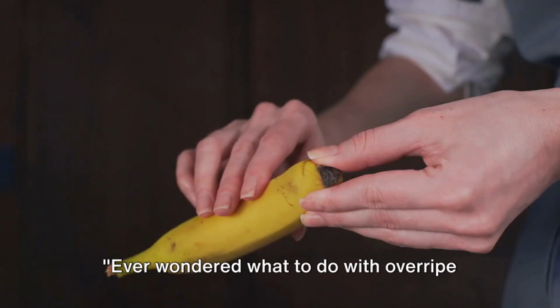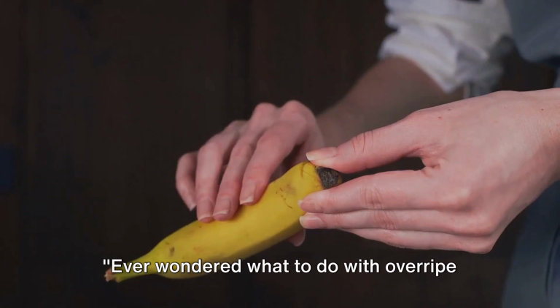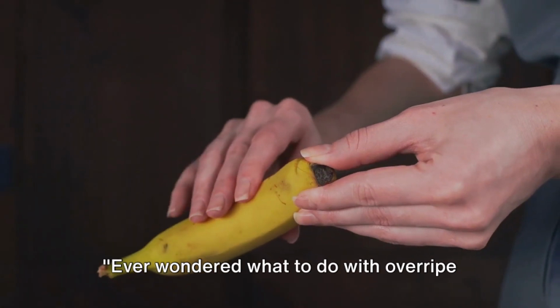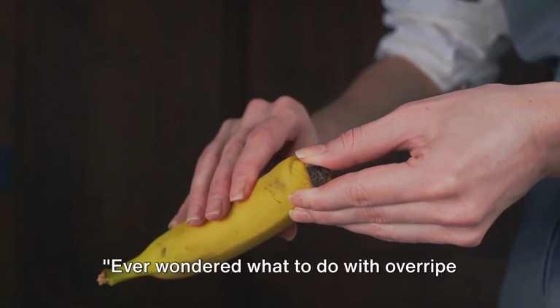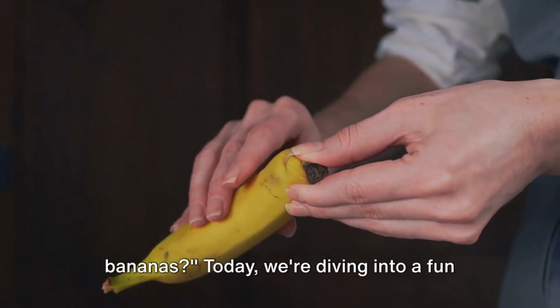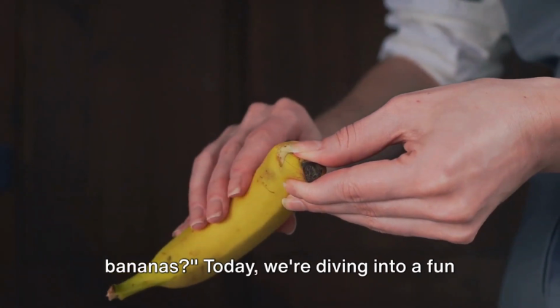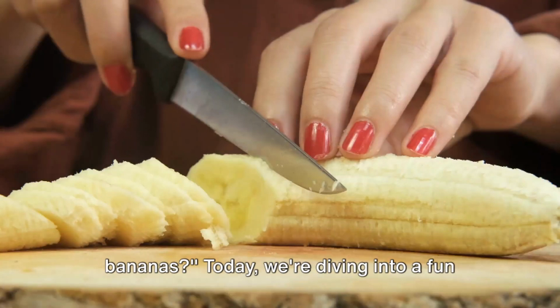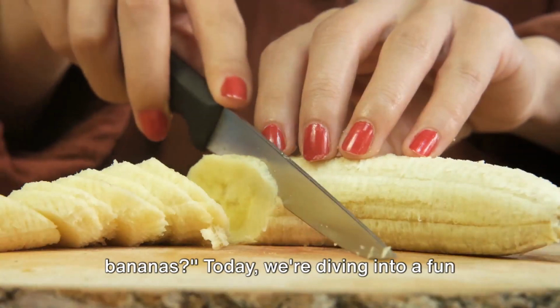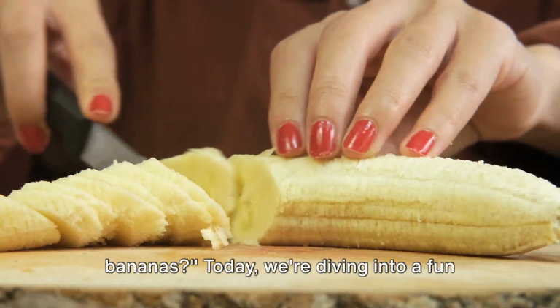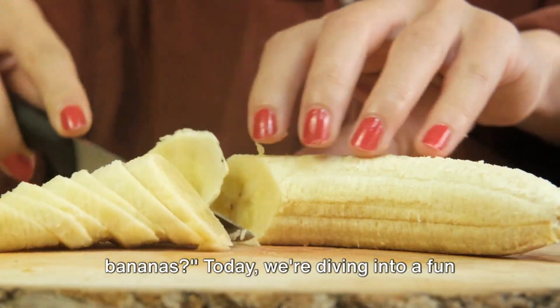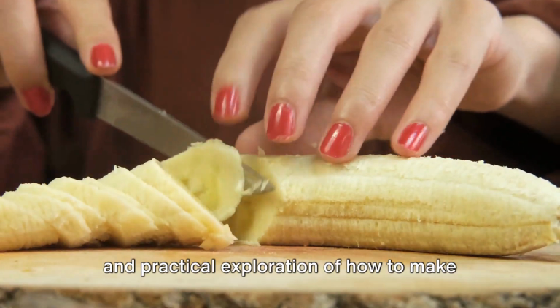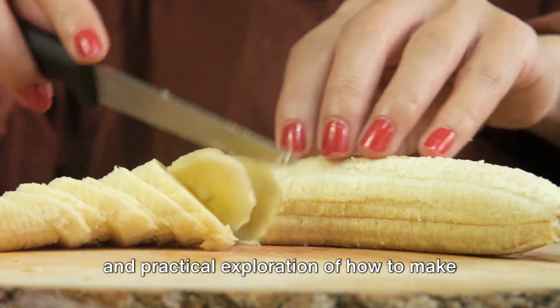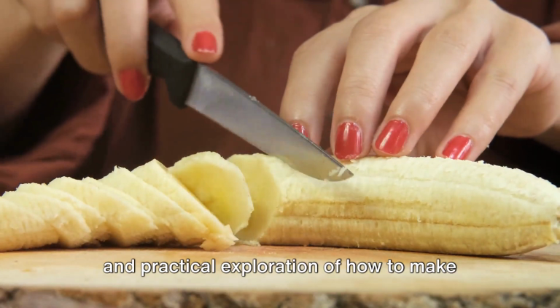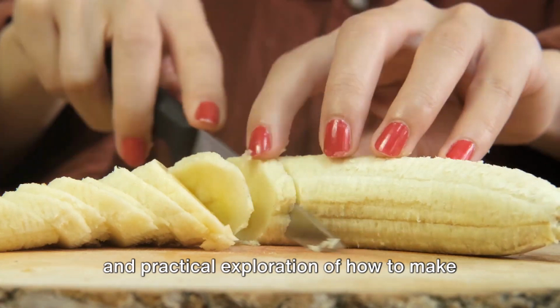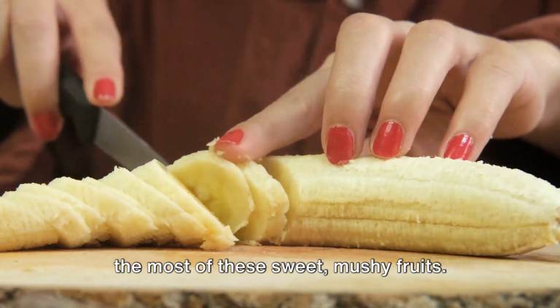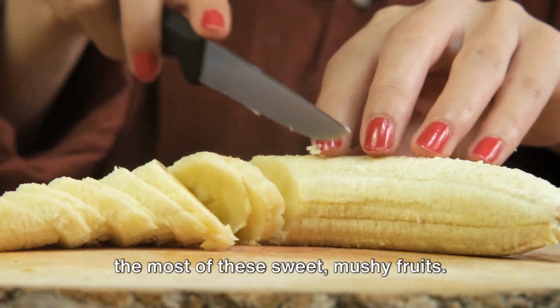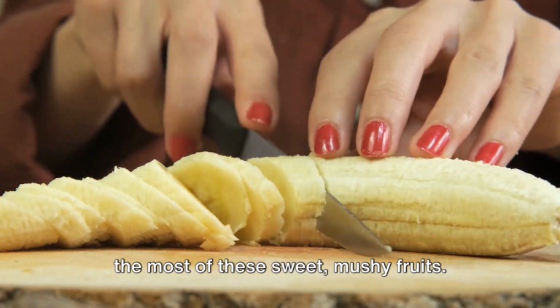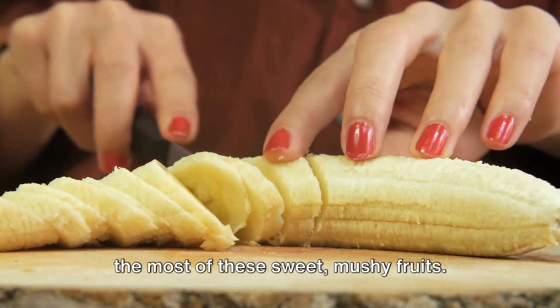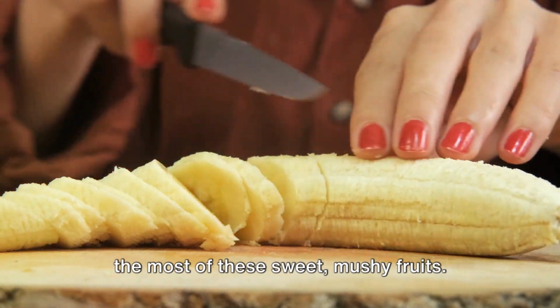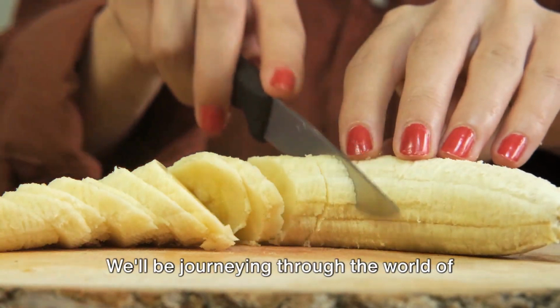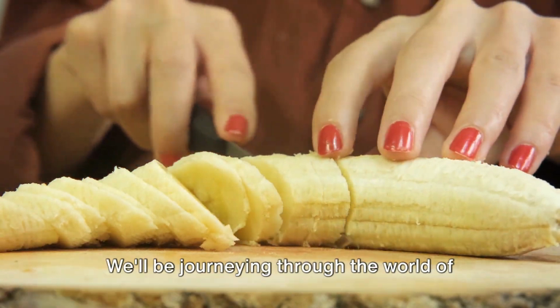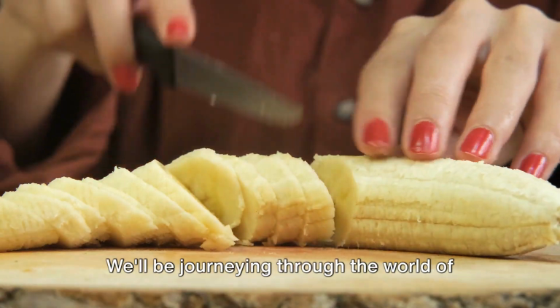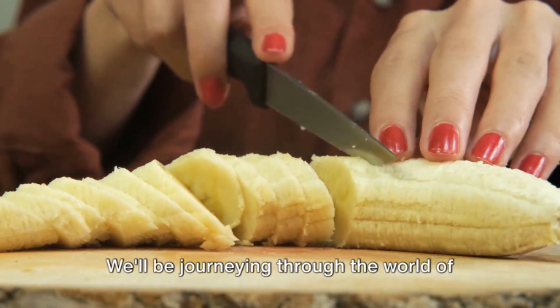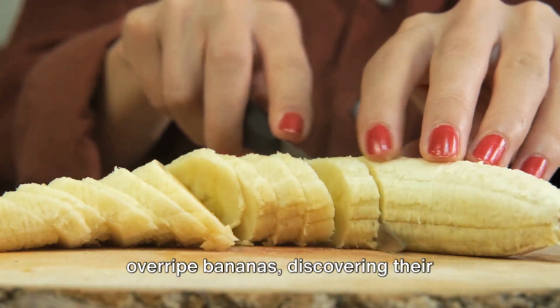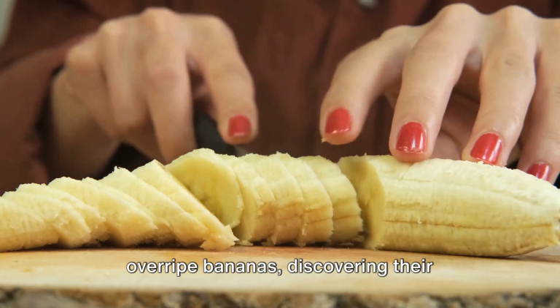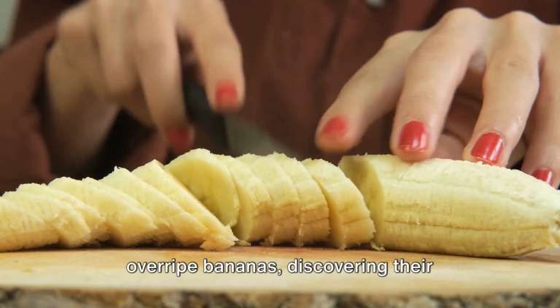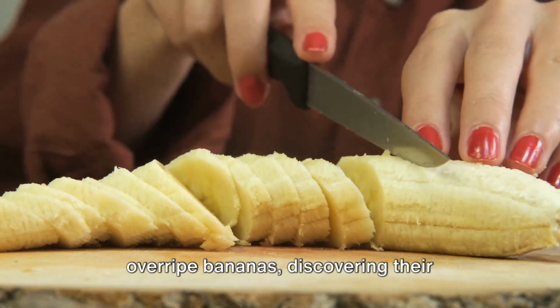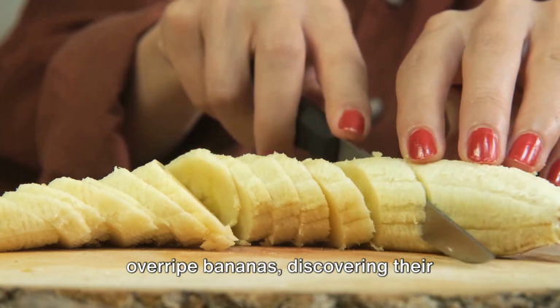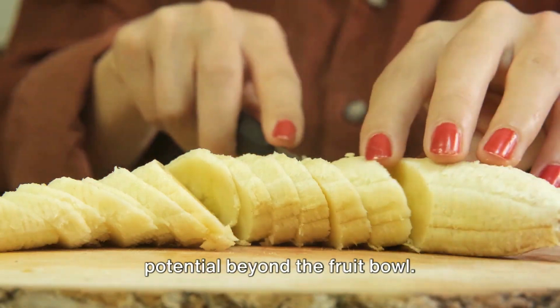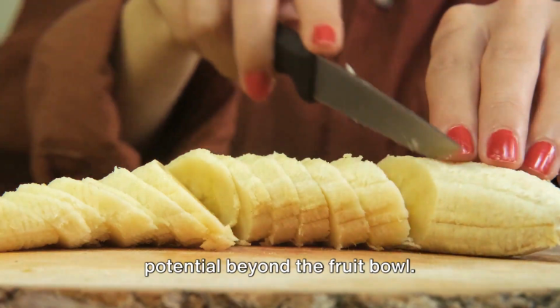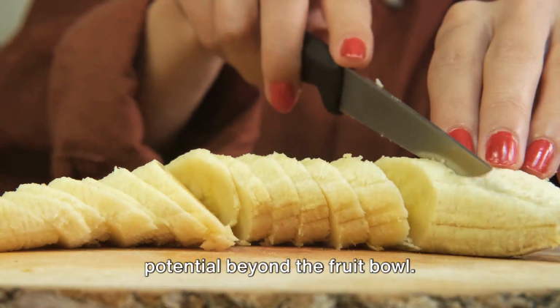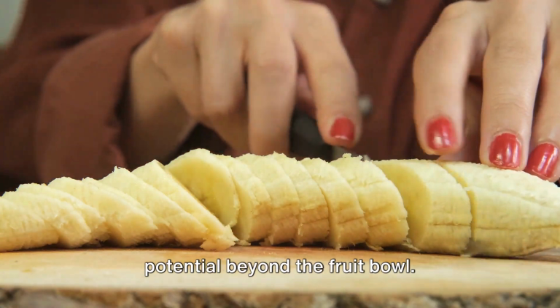Ever wondered what to do with overripe bananas? Today we're diving into a fun and practical exploration of how to make the most of these sweet, mushy fruits. We'll be journeying through the world of overripe bananas, discovering their potential beyond the fruit bowl.